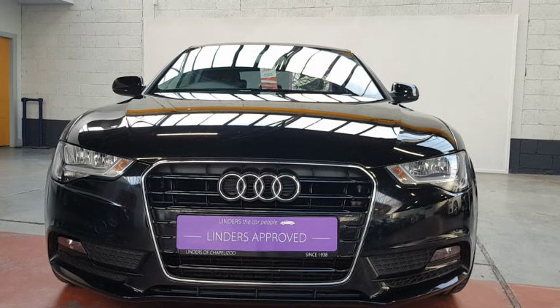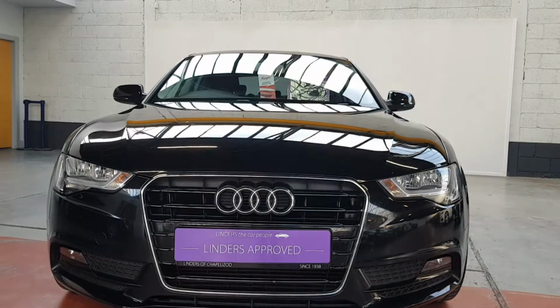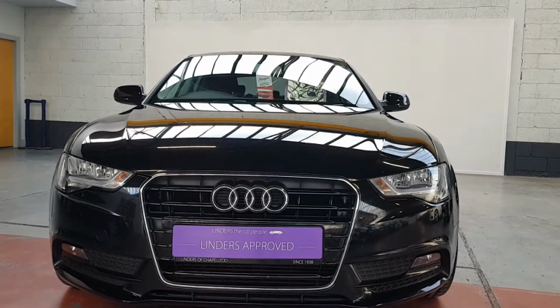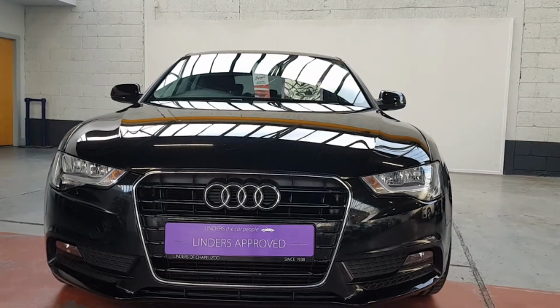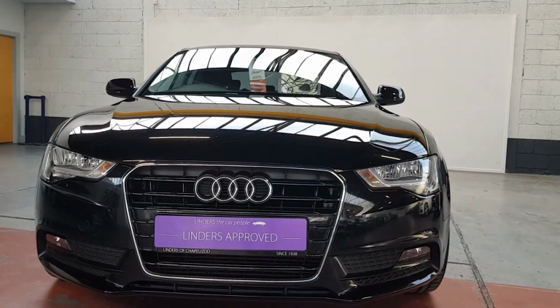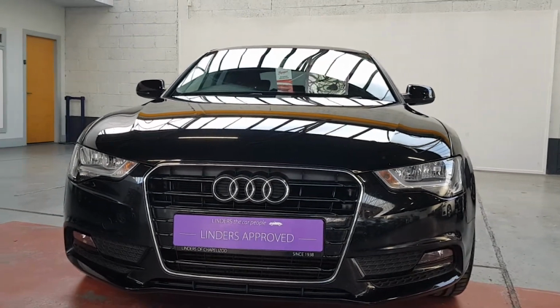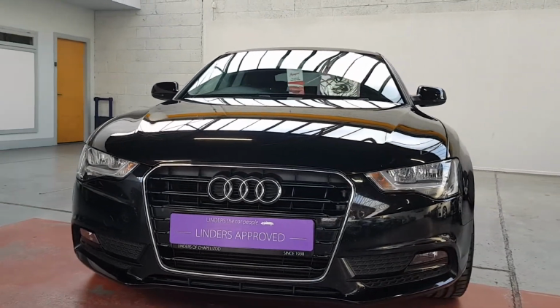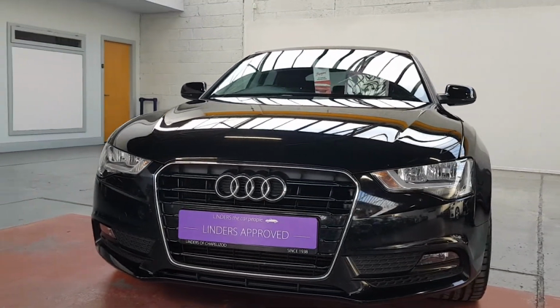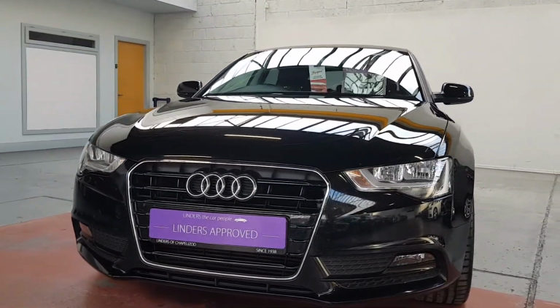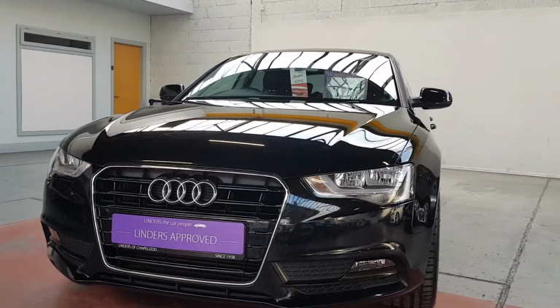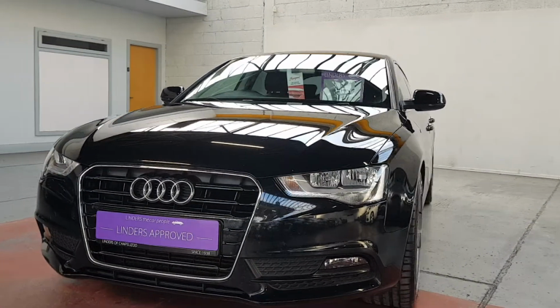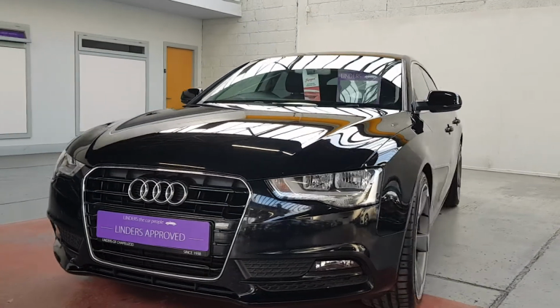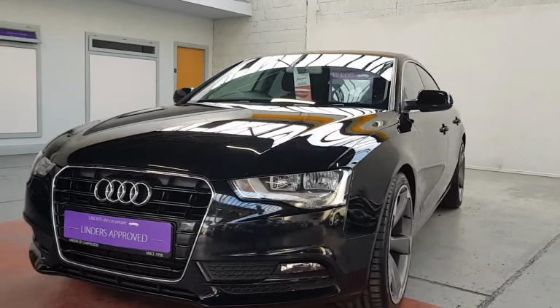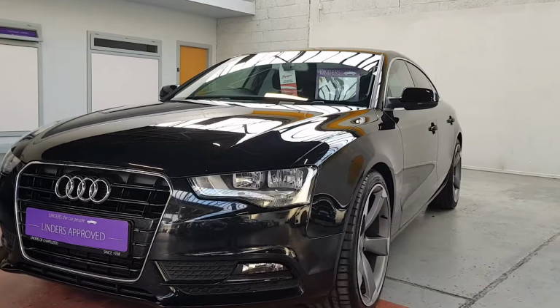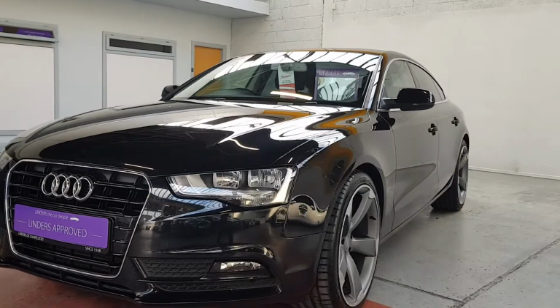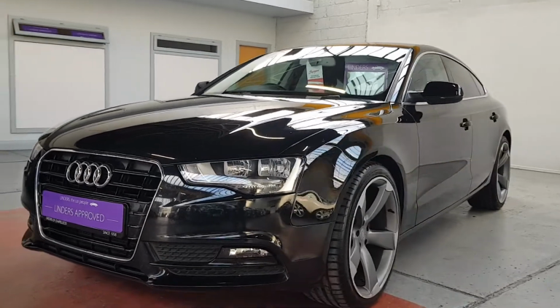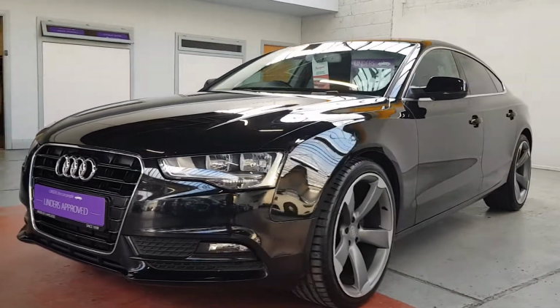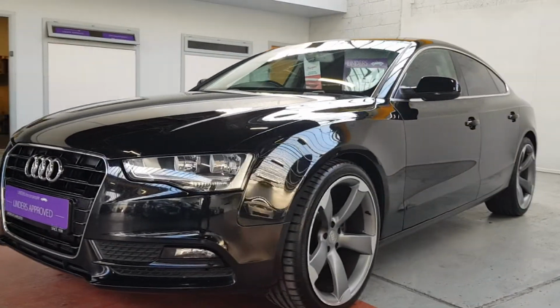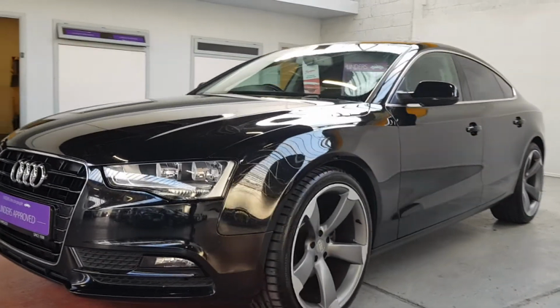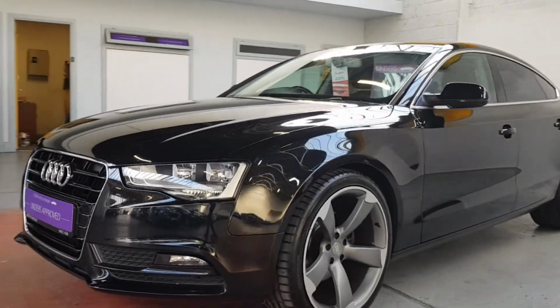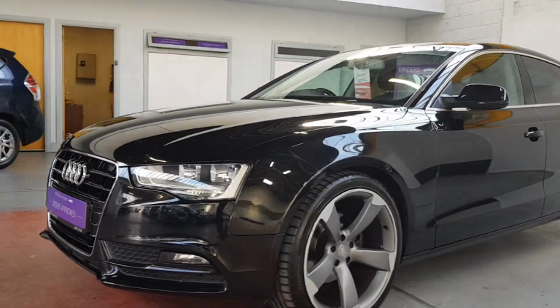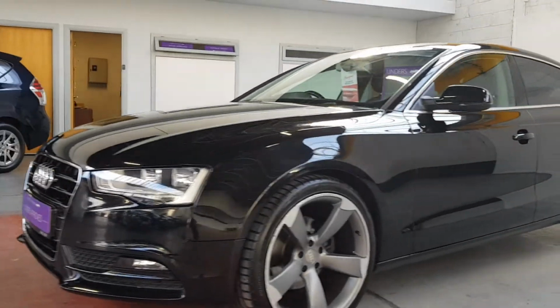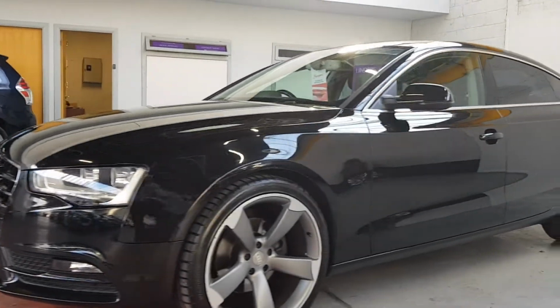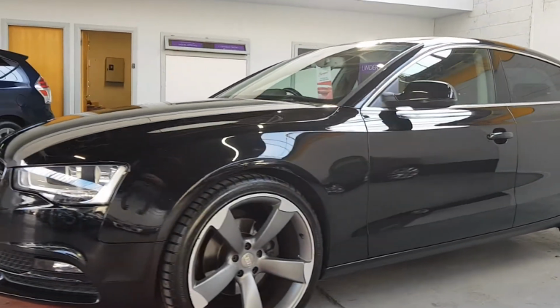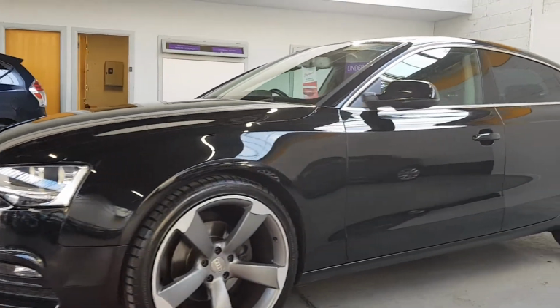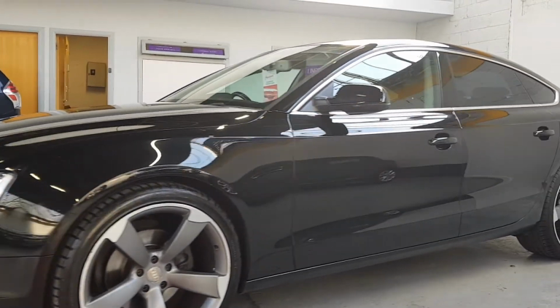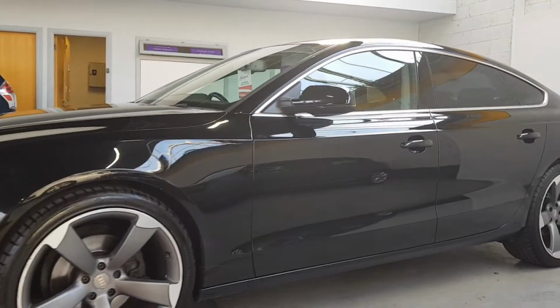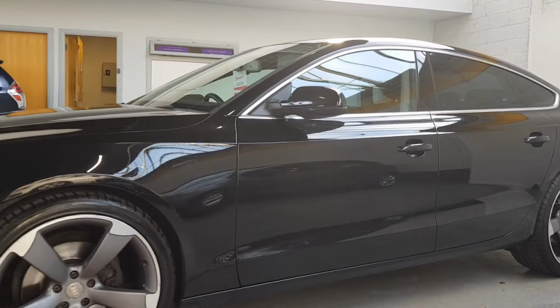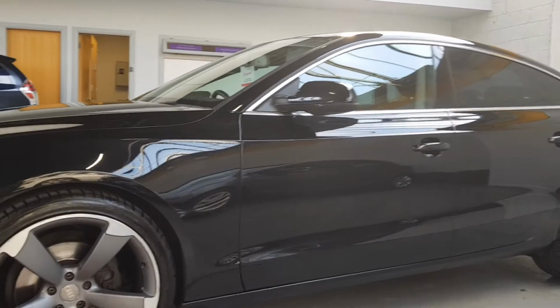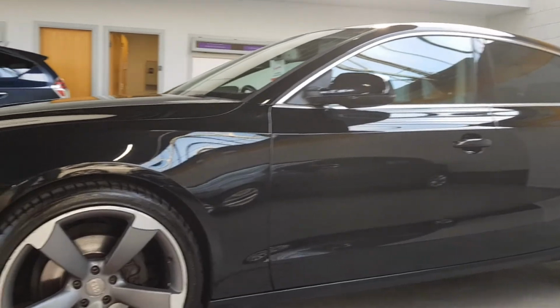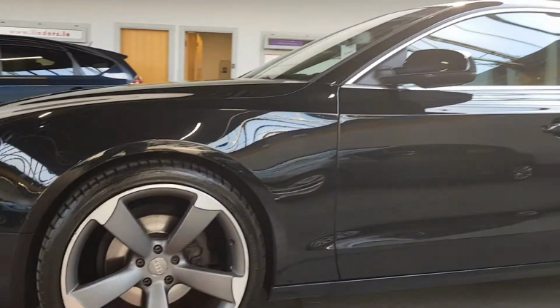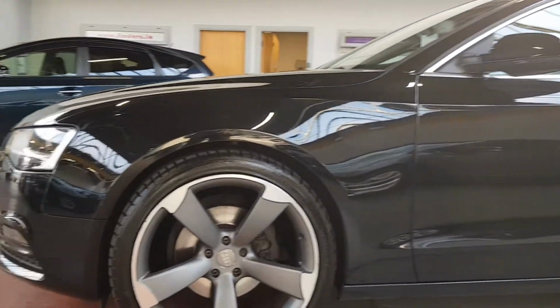Hey folks, Barry here from Linders Chapelizod with a video on this lovely Sportback Audi A5 diesel. This is 177 brake horsepower, with lovely 19-inch alloys.